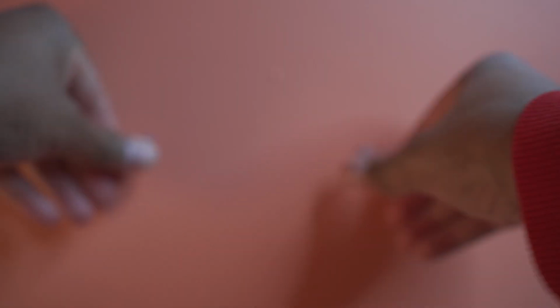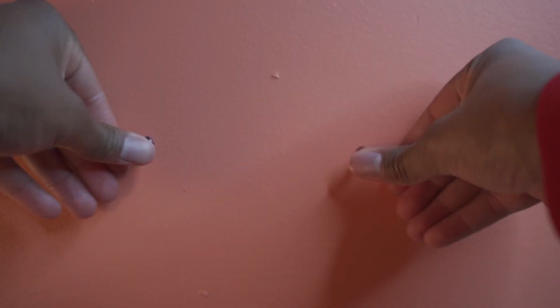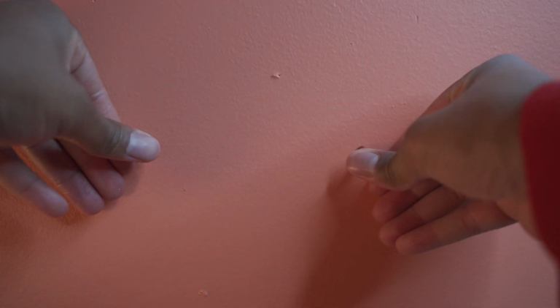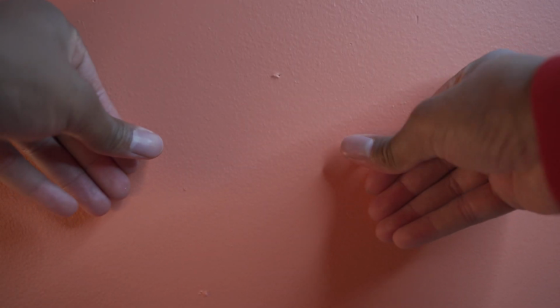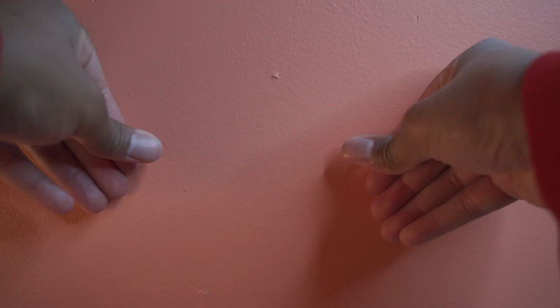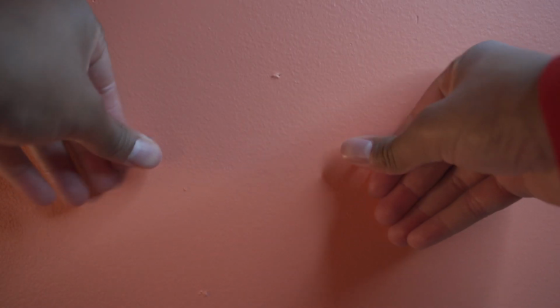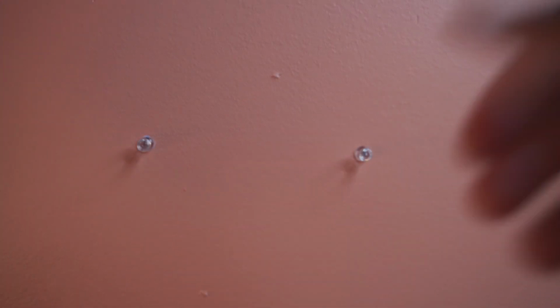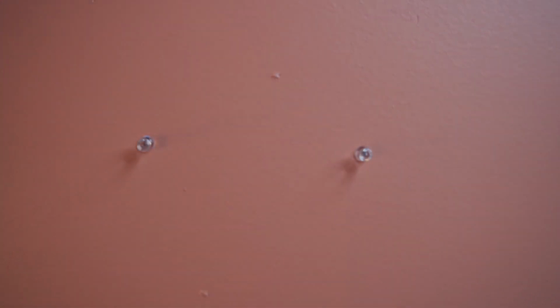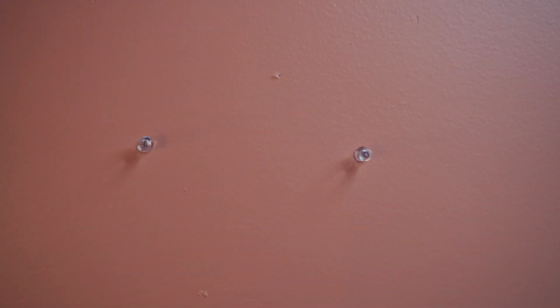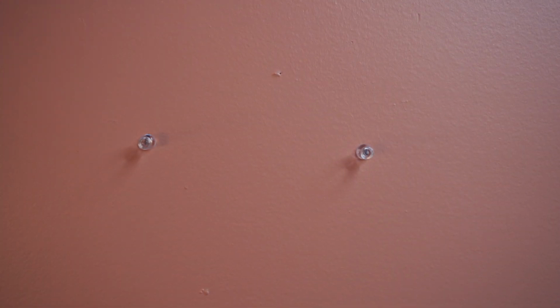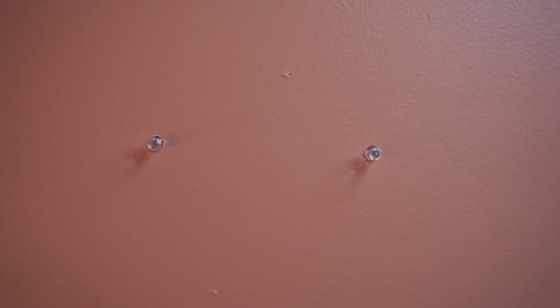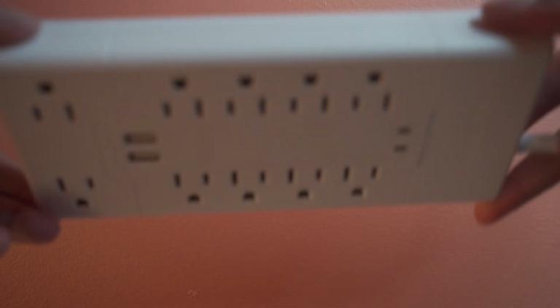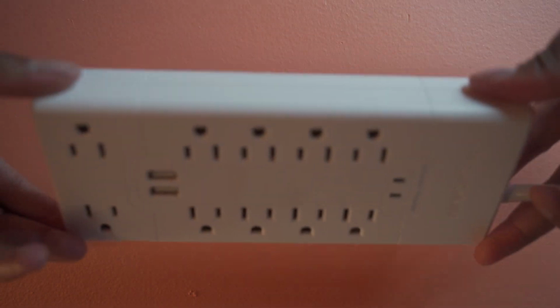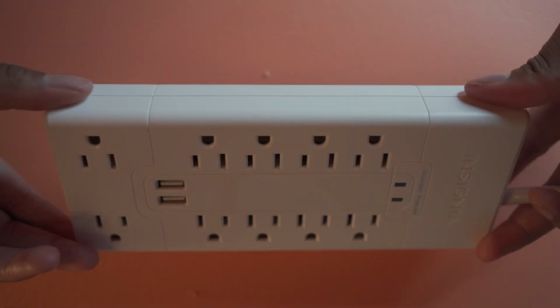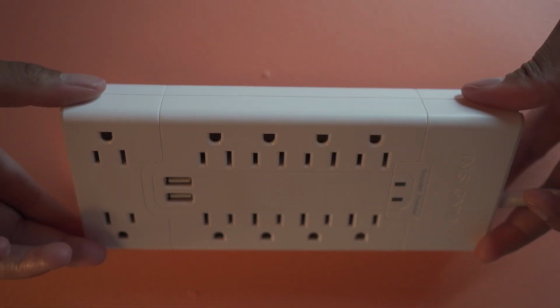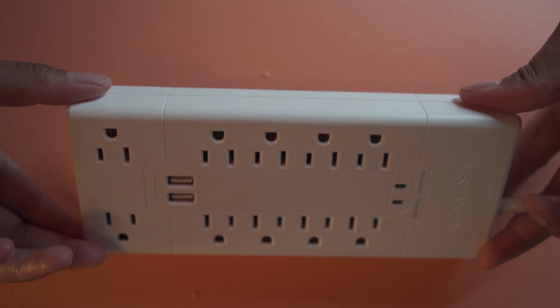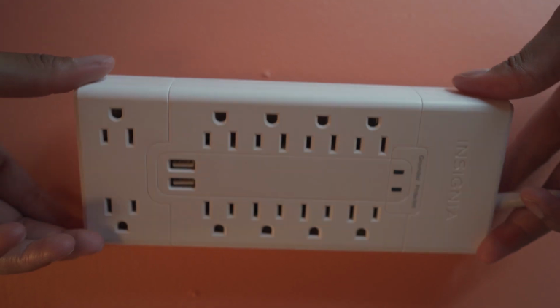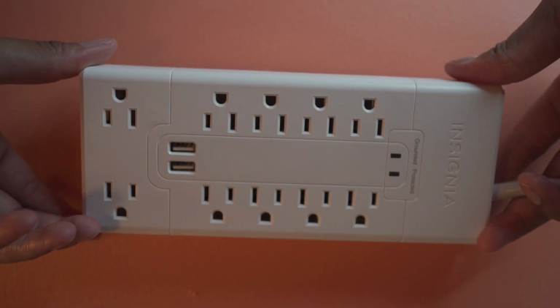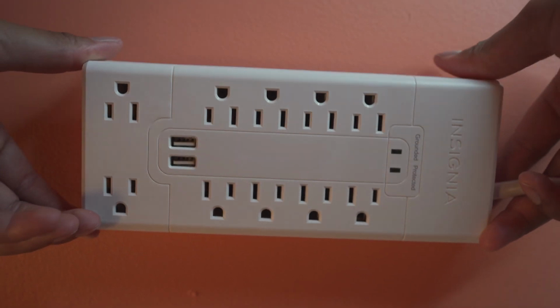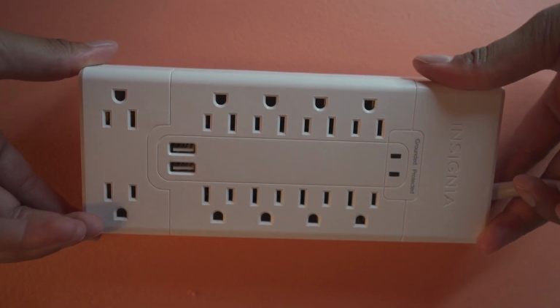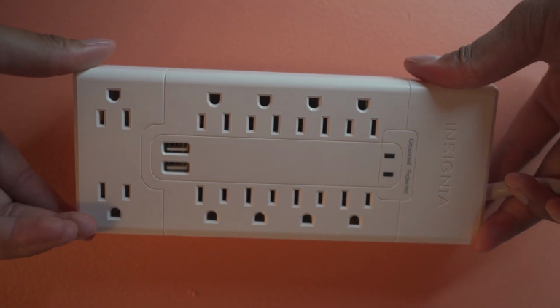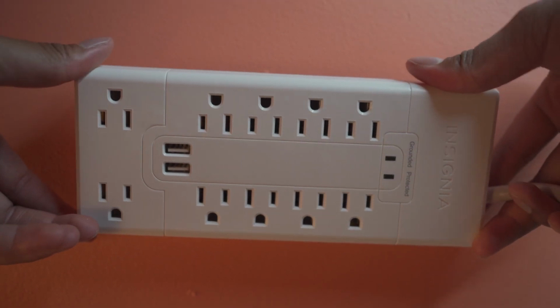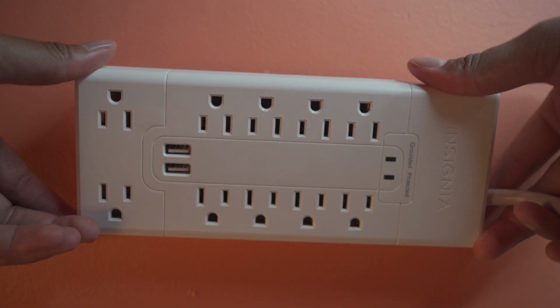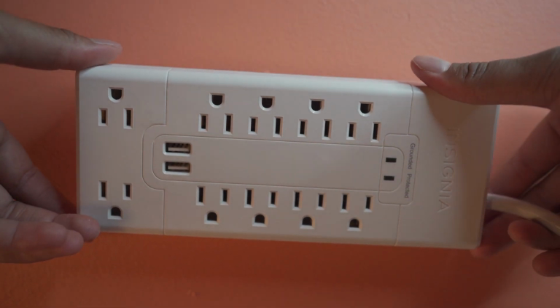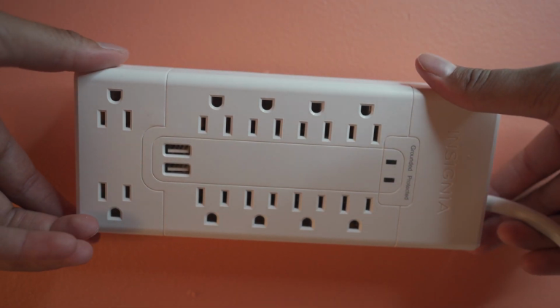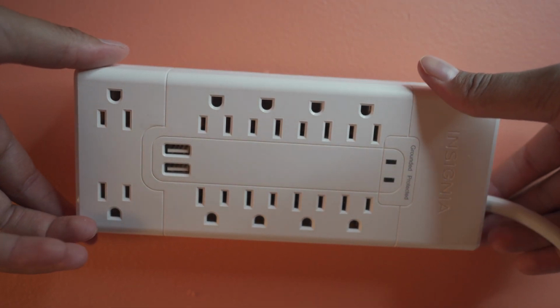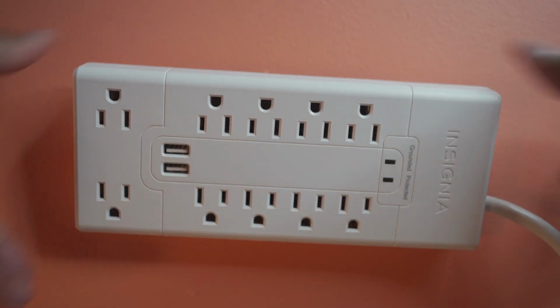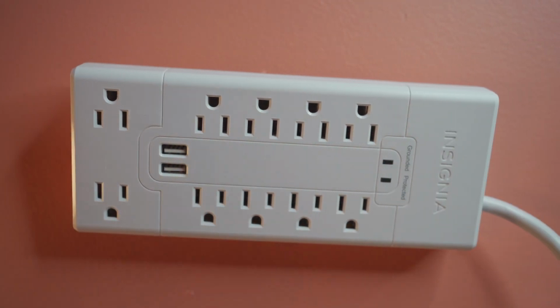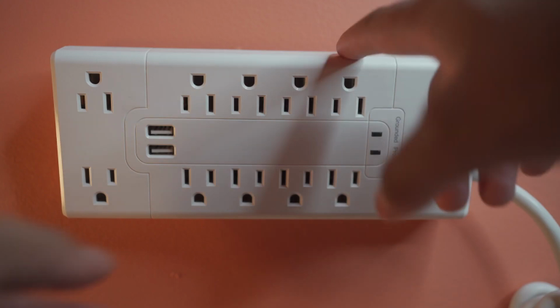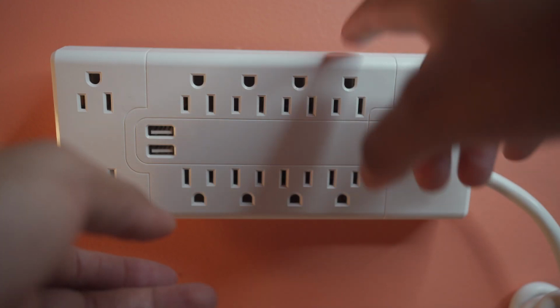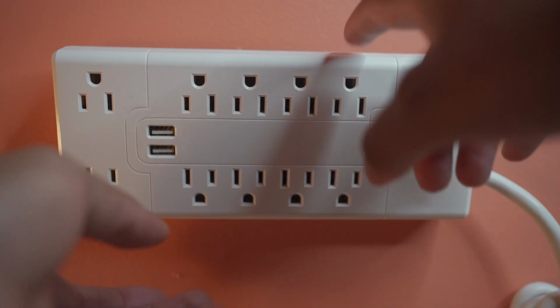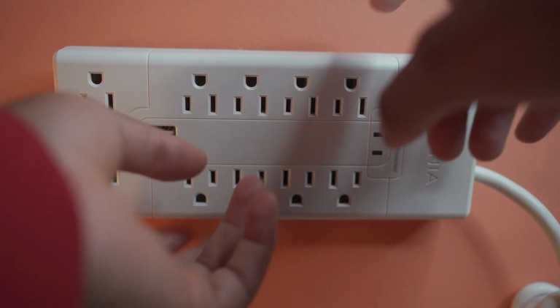Next, you're going to go ahead and insert the tacks on where the markings are. Then you're just going to go ahead and mount the surge protector. As you can see, the surge protector fits on there pretty nicely.